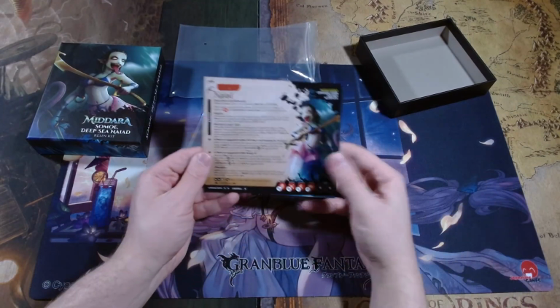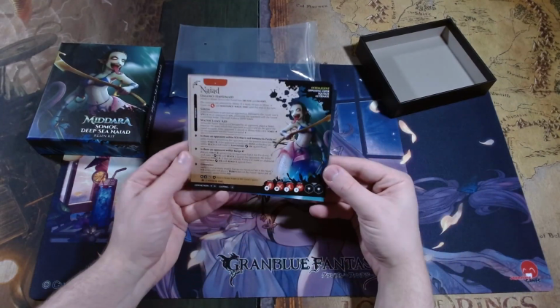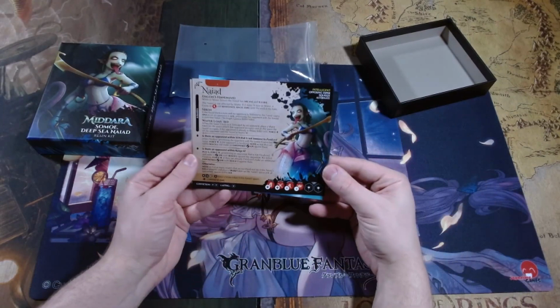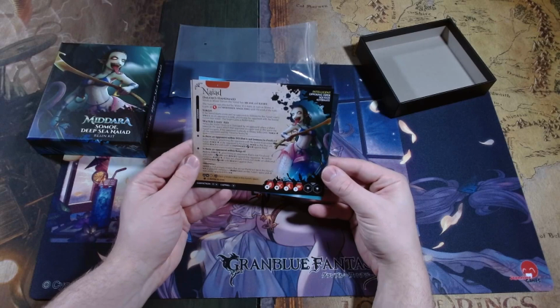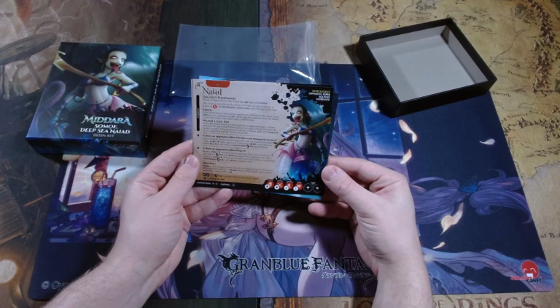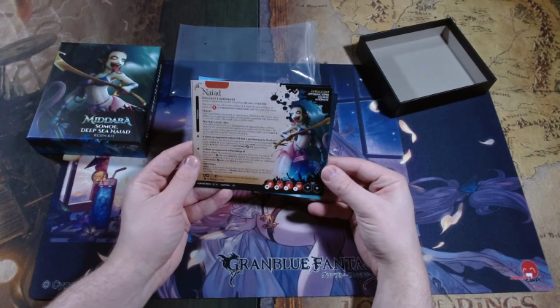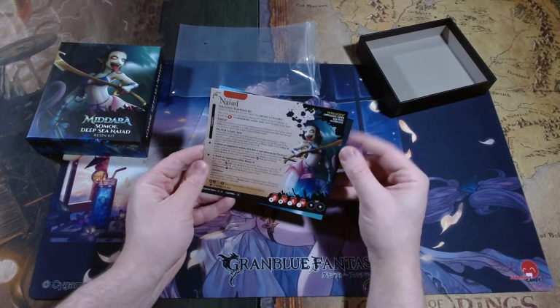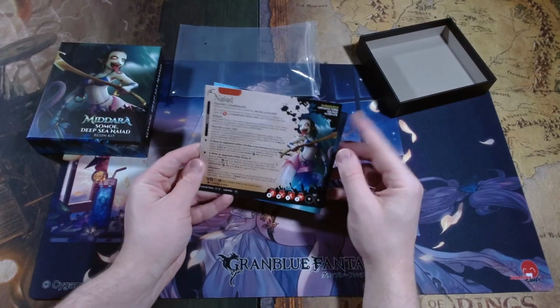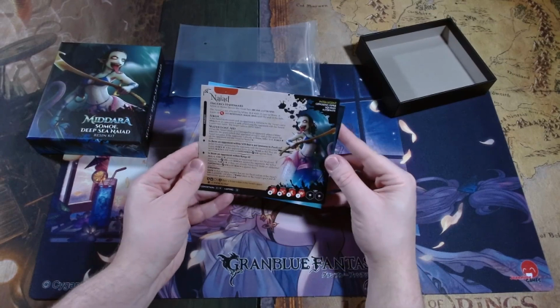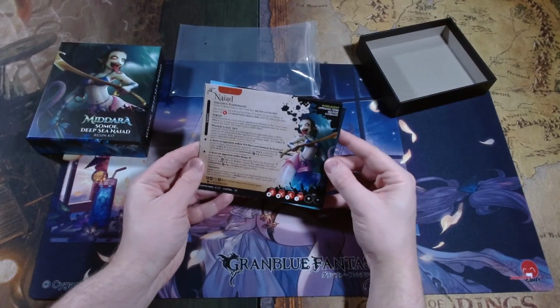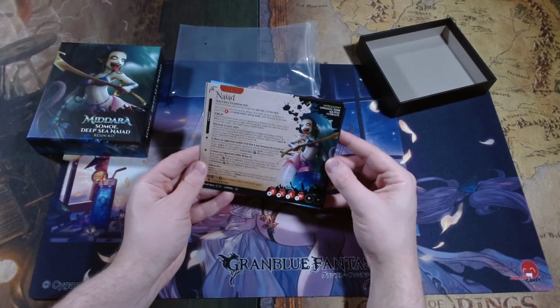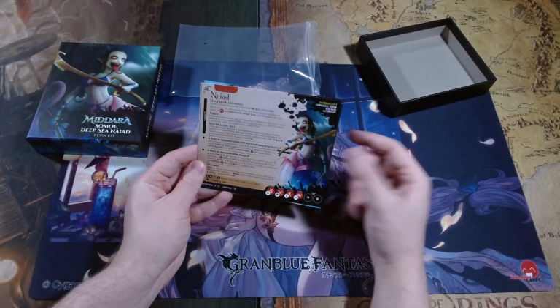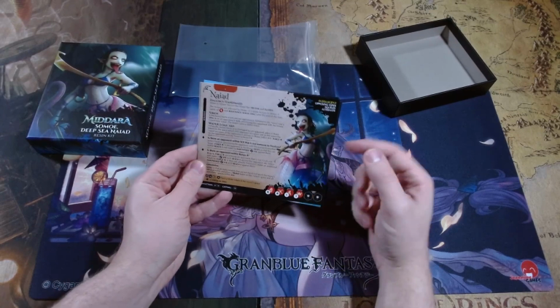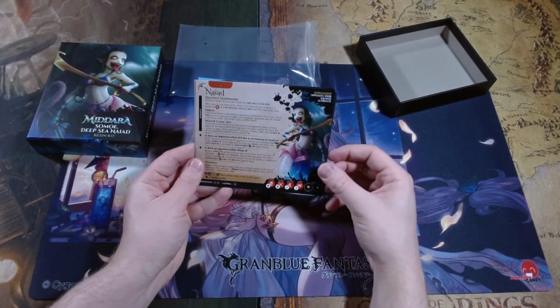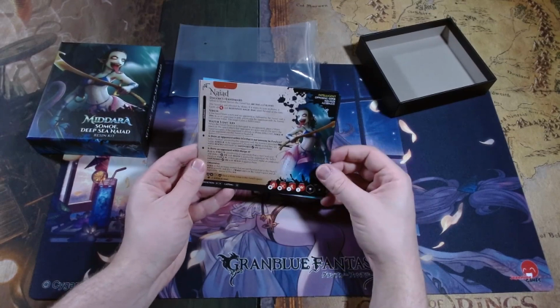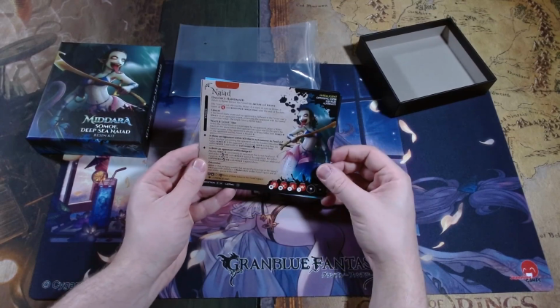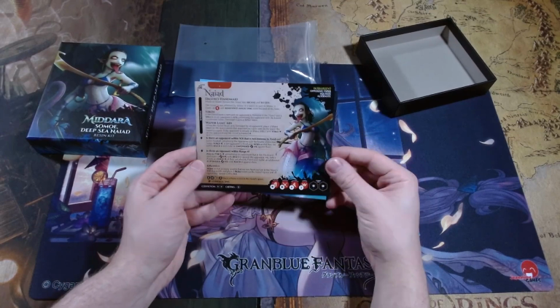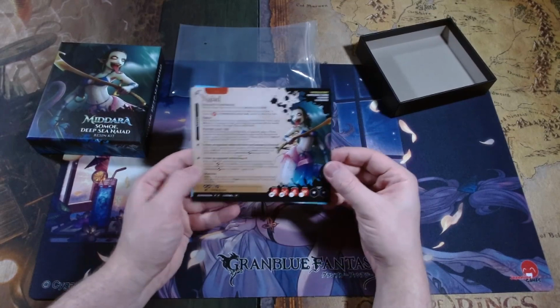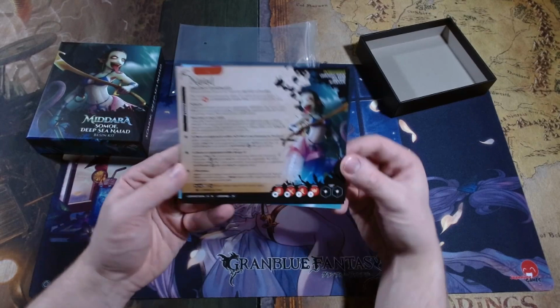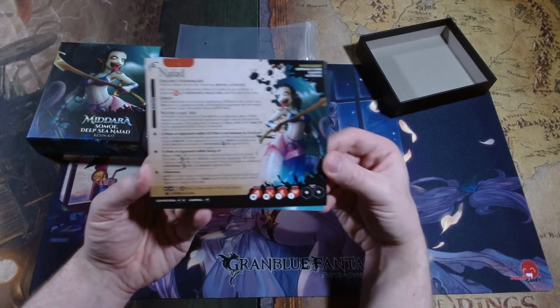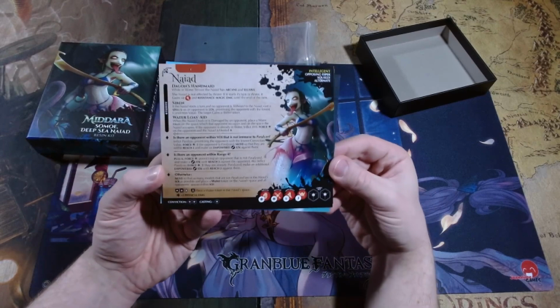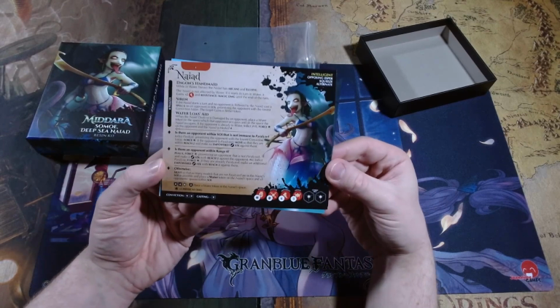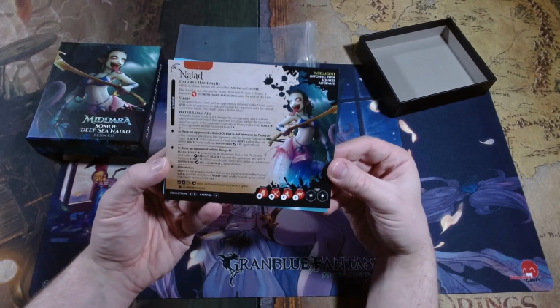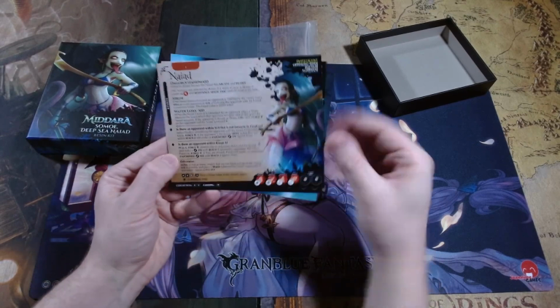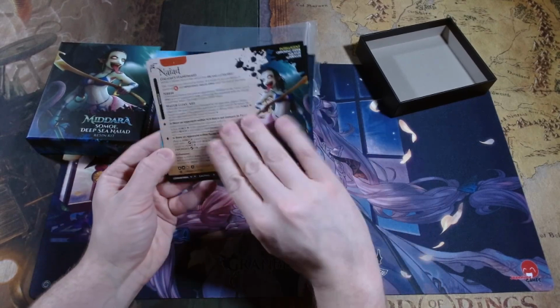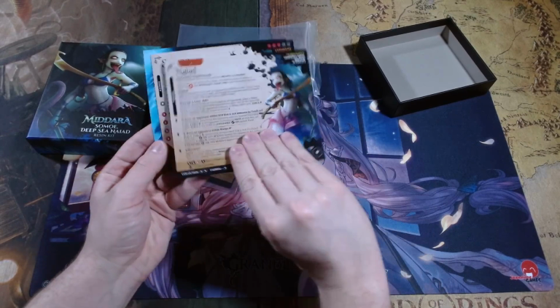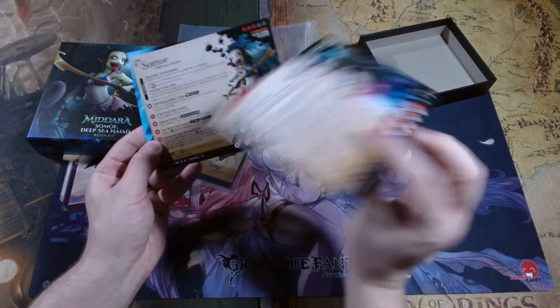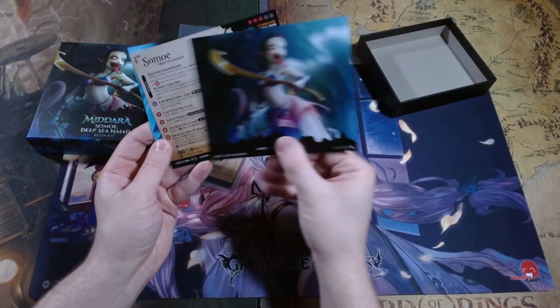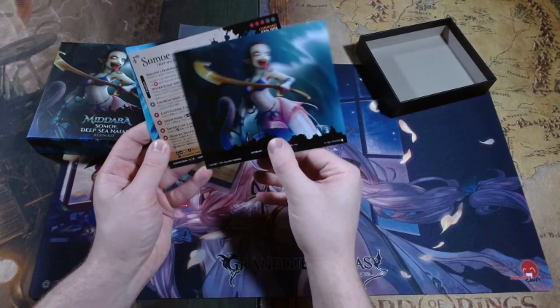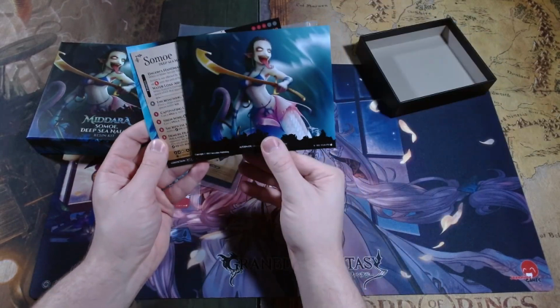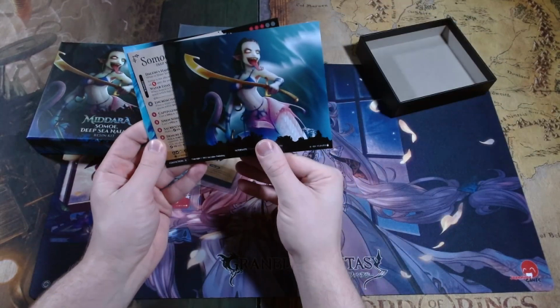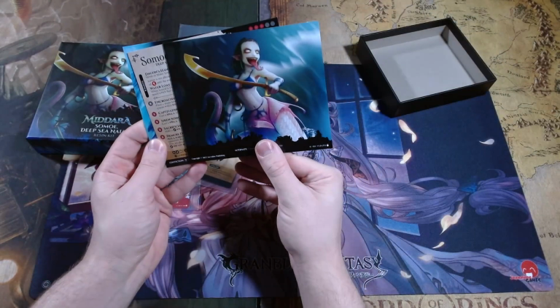We have an intelligent opposing esper. This is what happens when an enemy summons her. In the back, we have an art card.